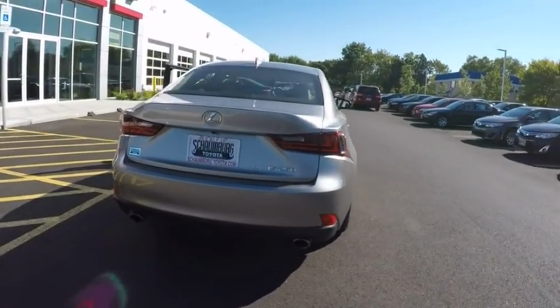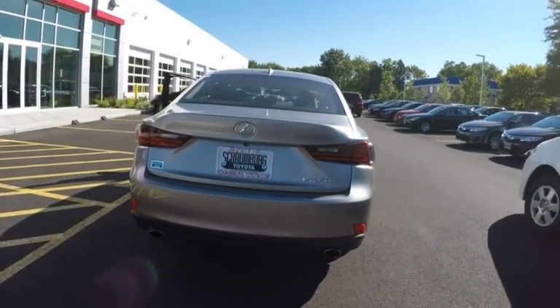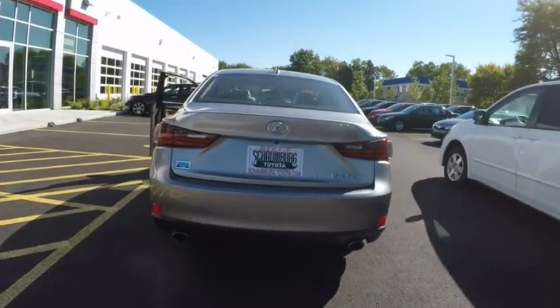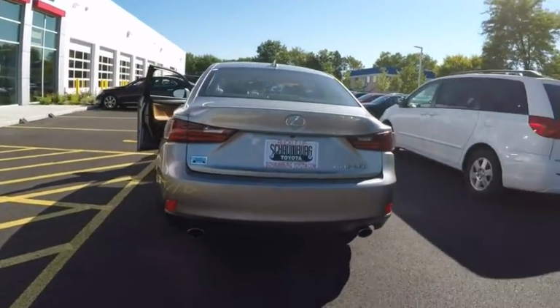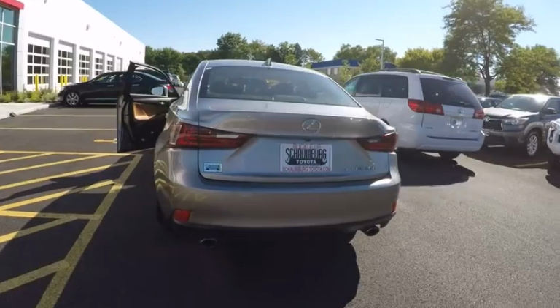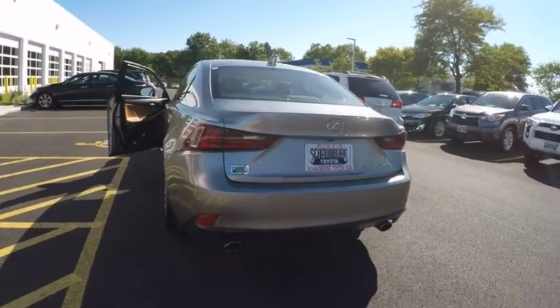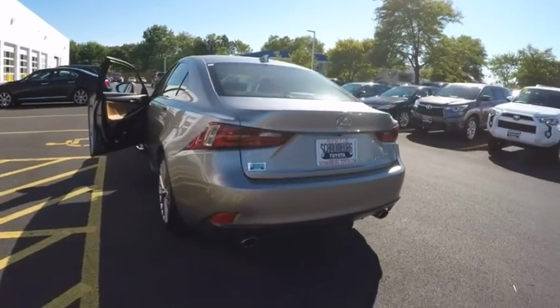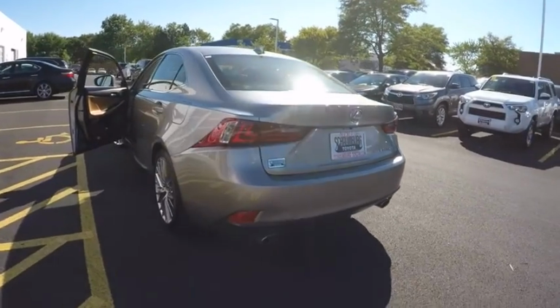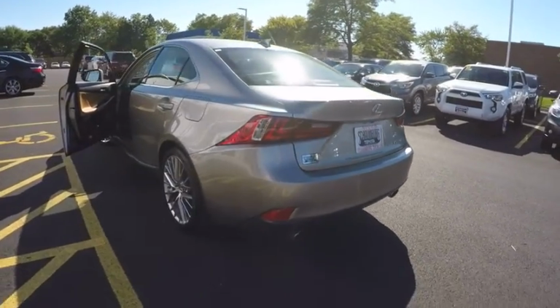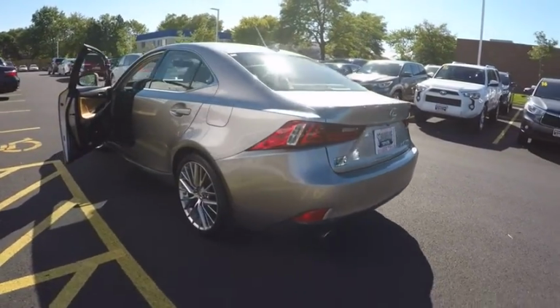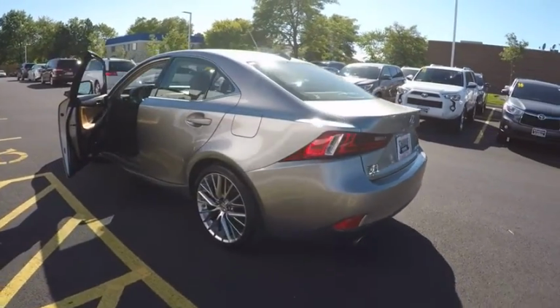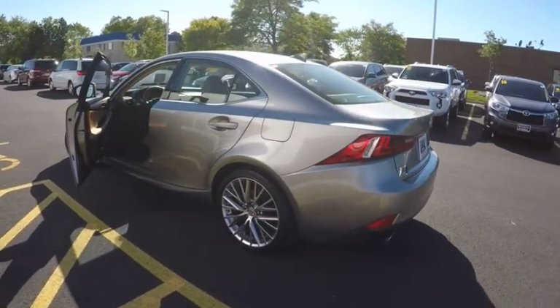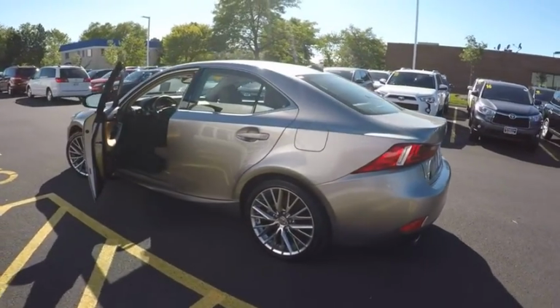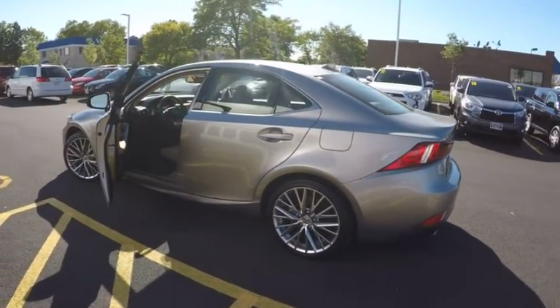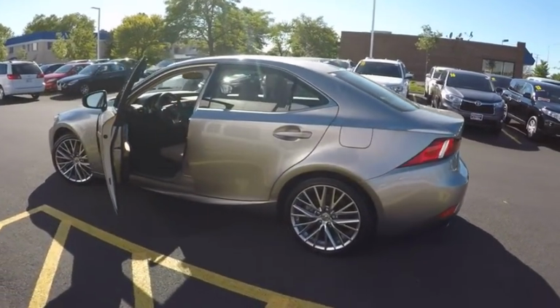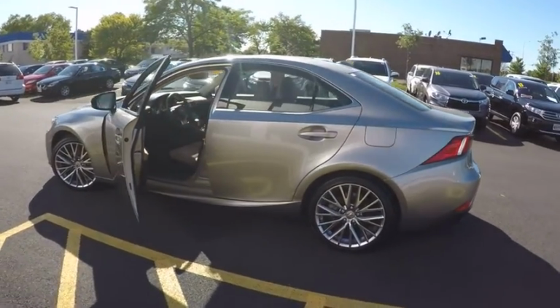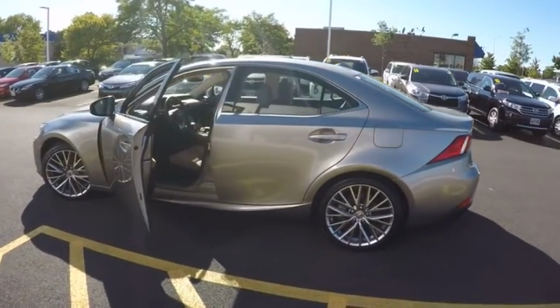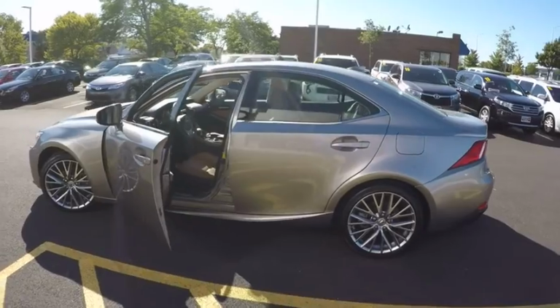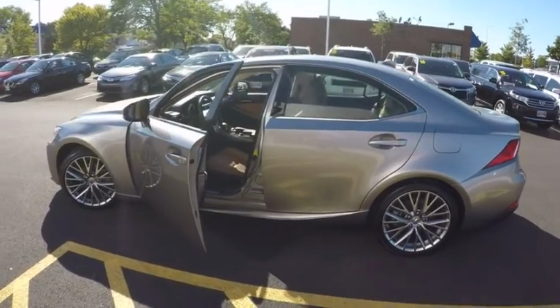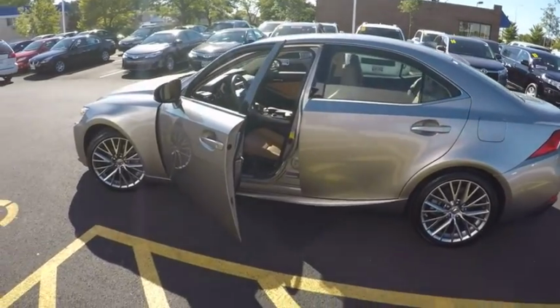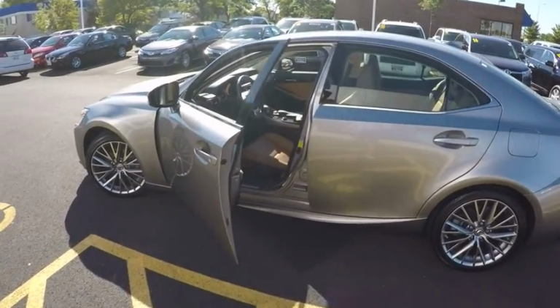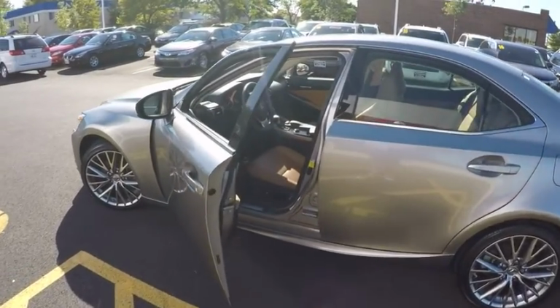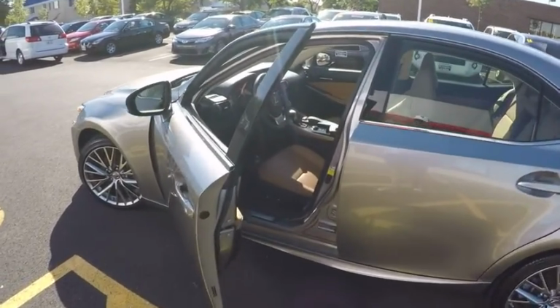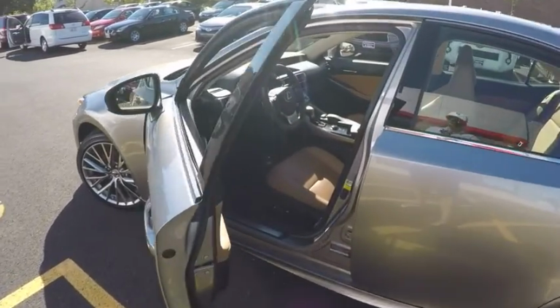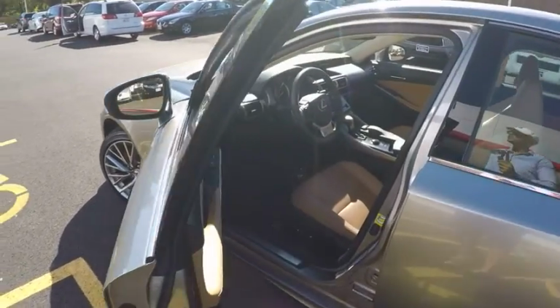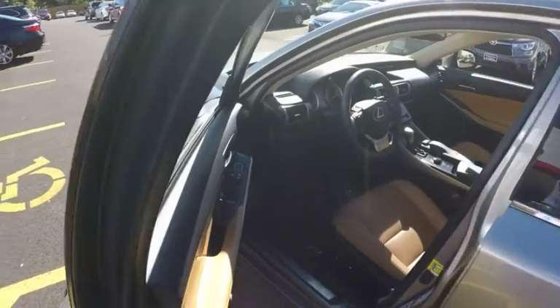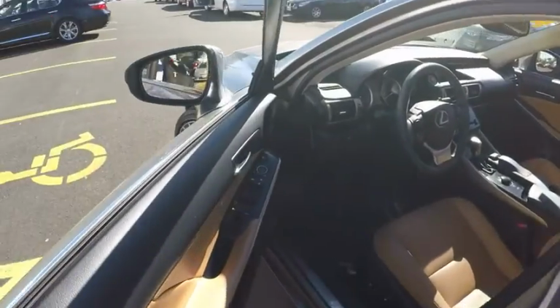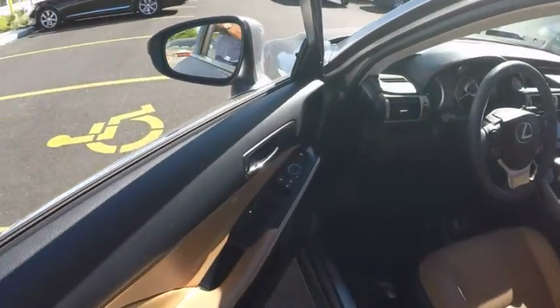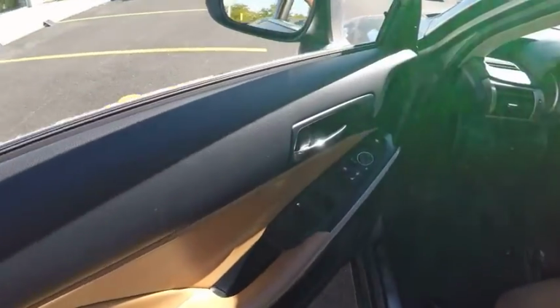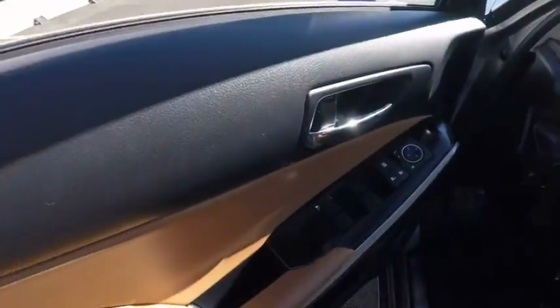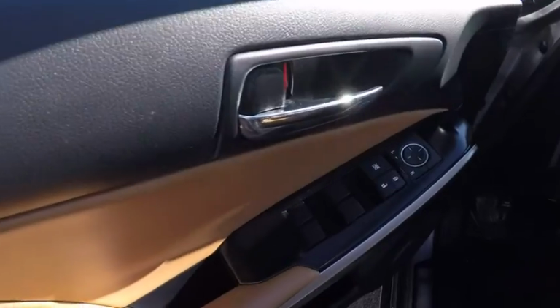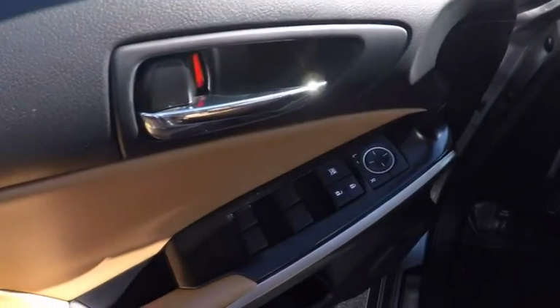Here are some of this vehicle's great options: traction control, power steering, cruise control, clock, child safety locks, compass, fog lights, power door locks, power brakes, and cargo area light.